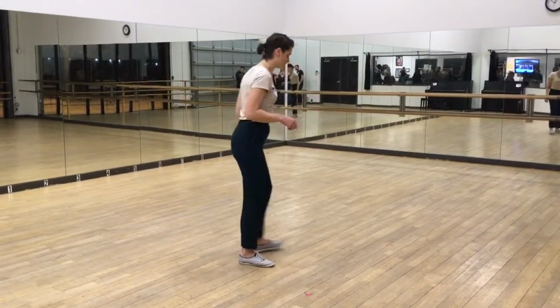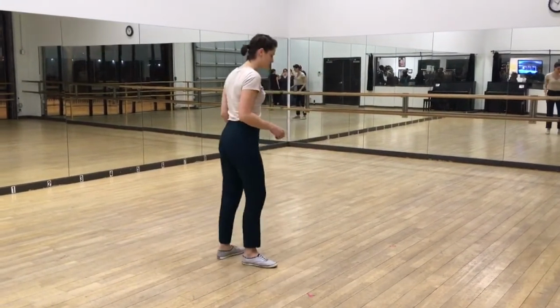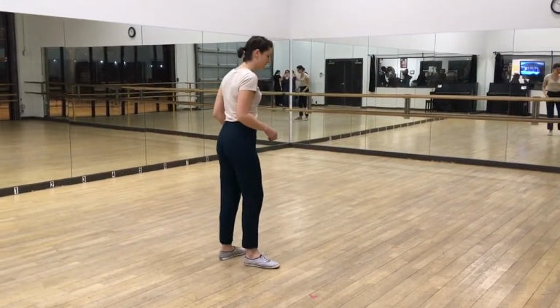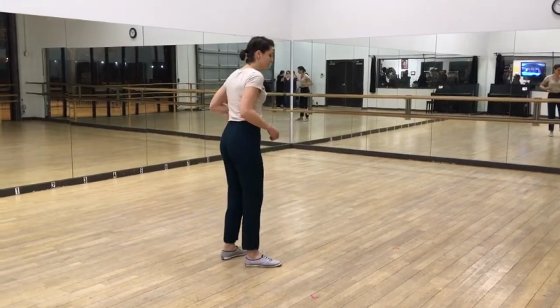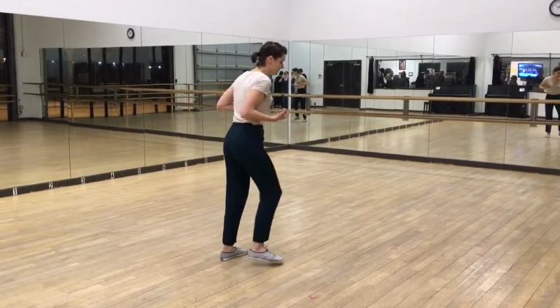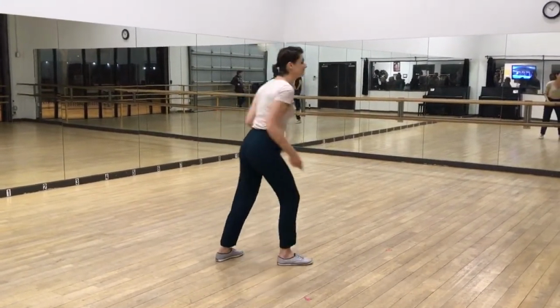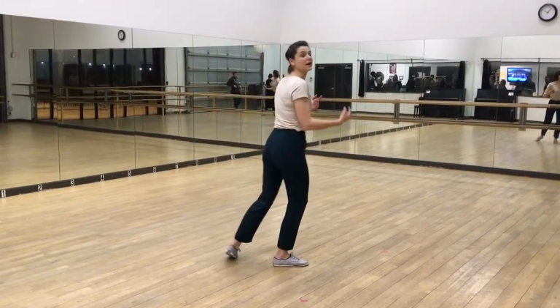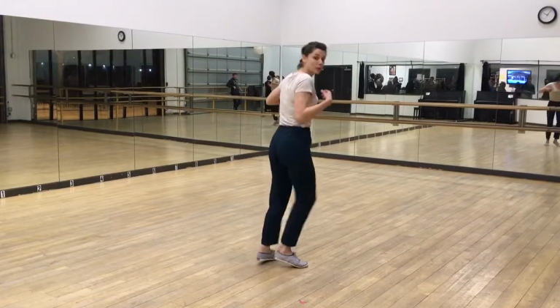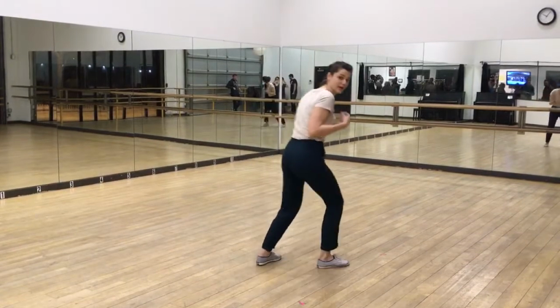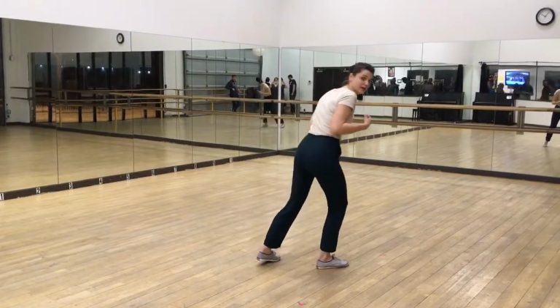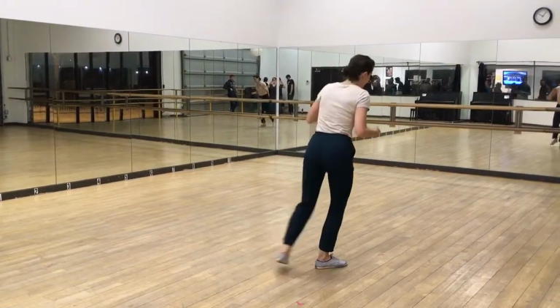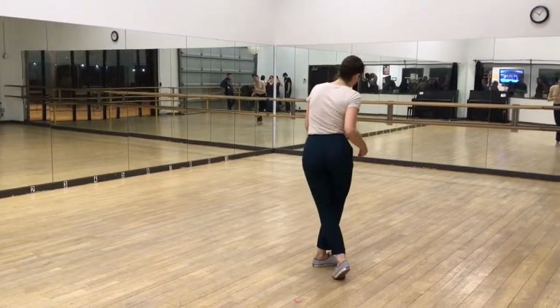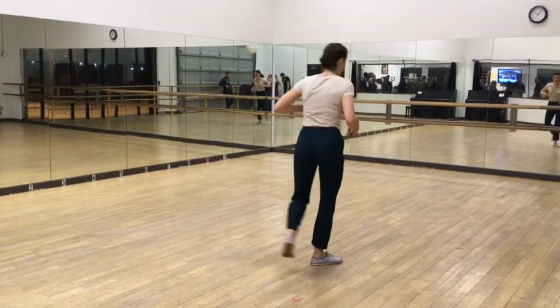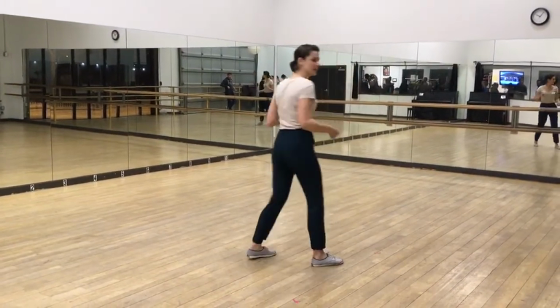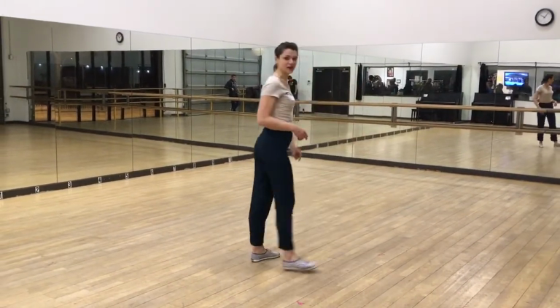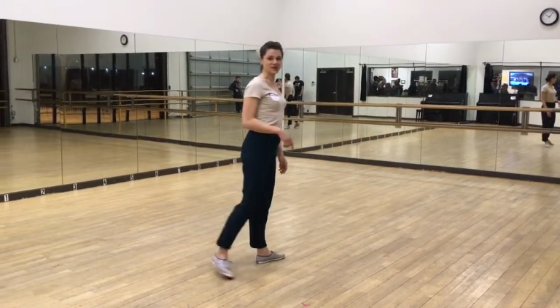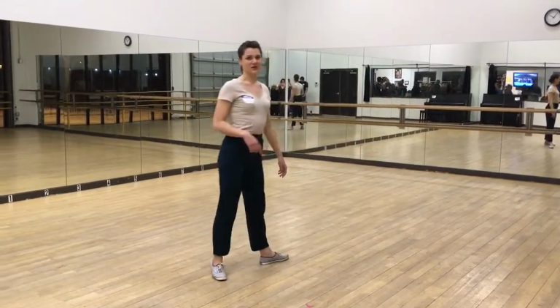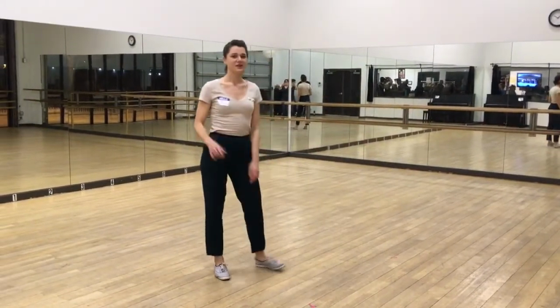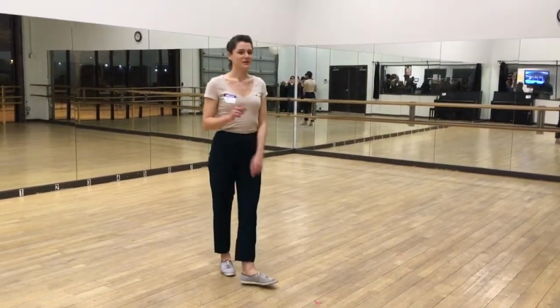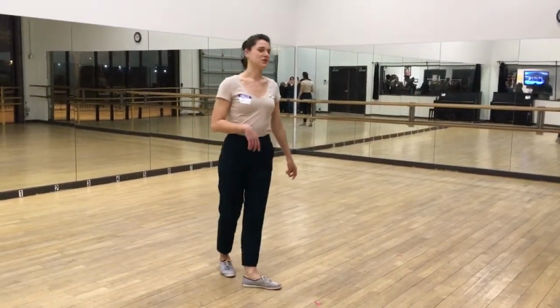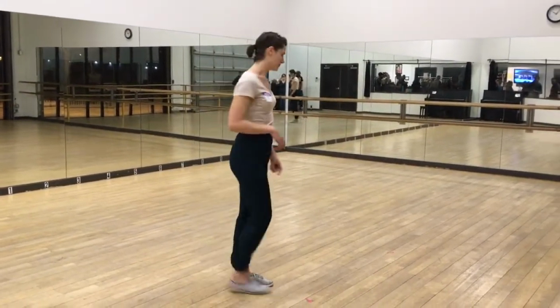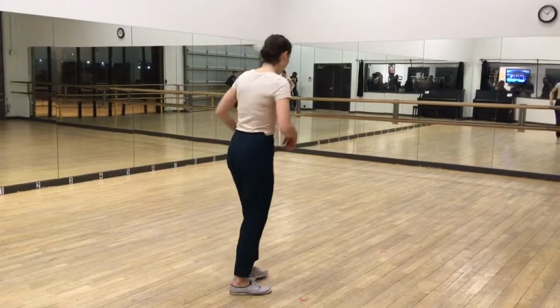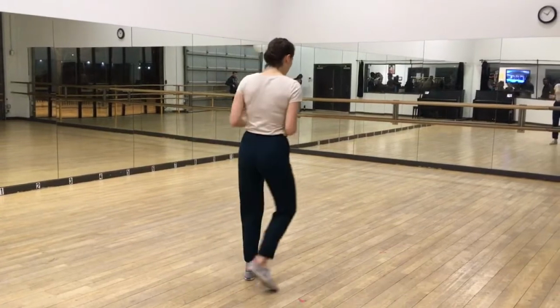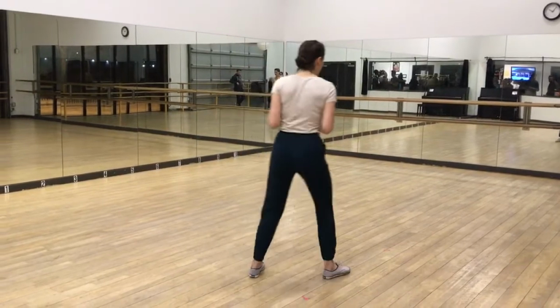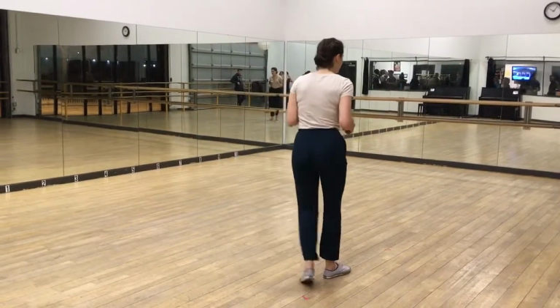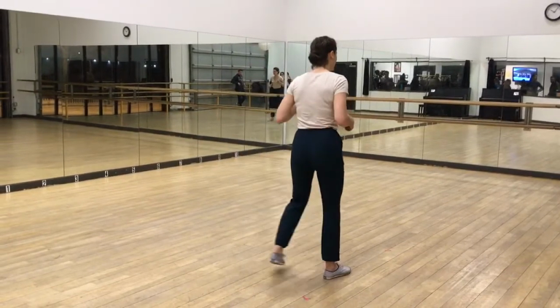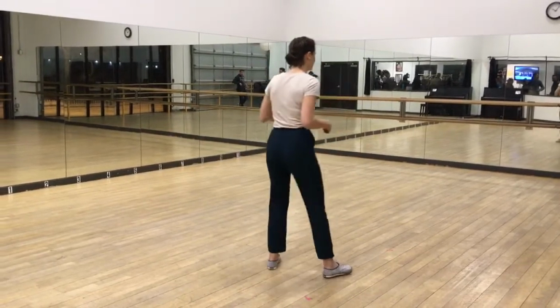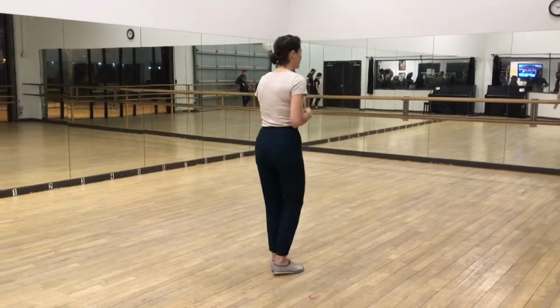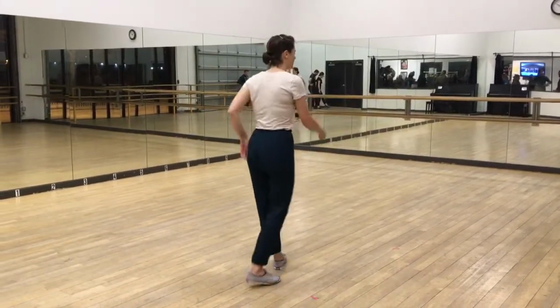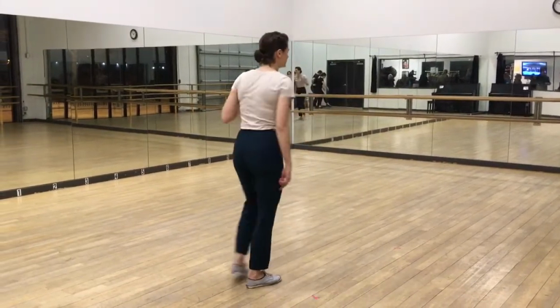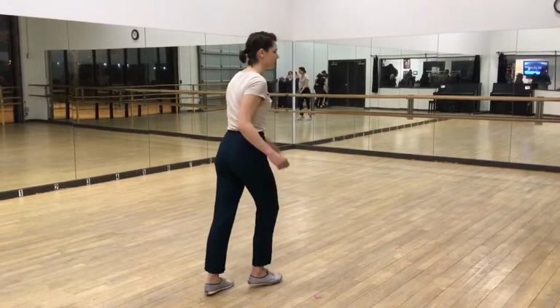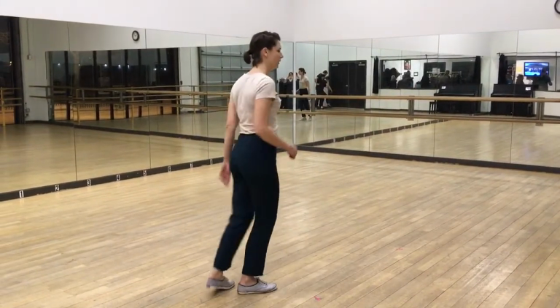that you have to go into that break — into step touch, step touch. That's the tricky part. But once we are done with that break, we are going up to the next part.